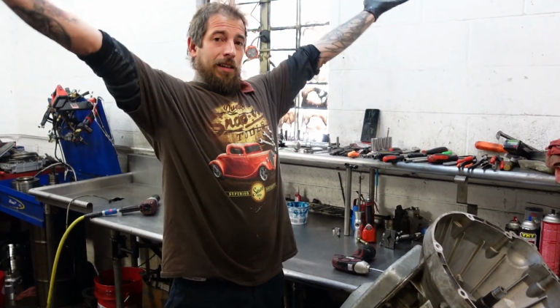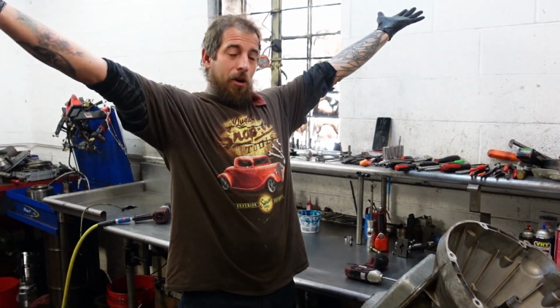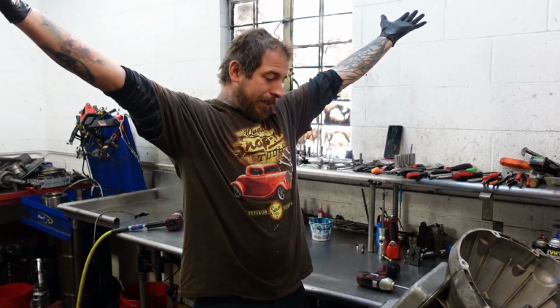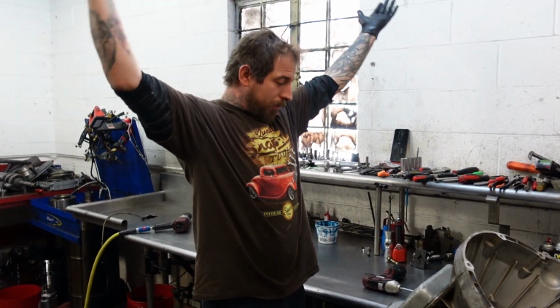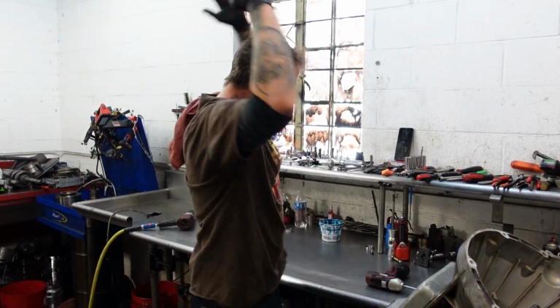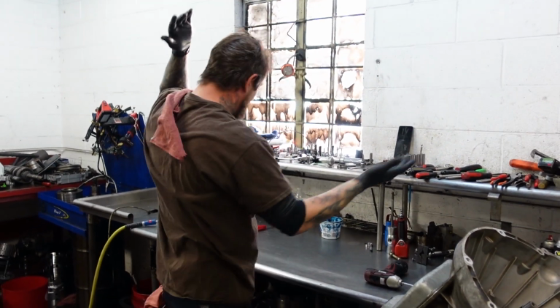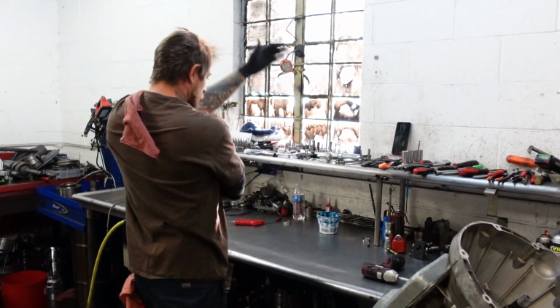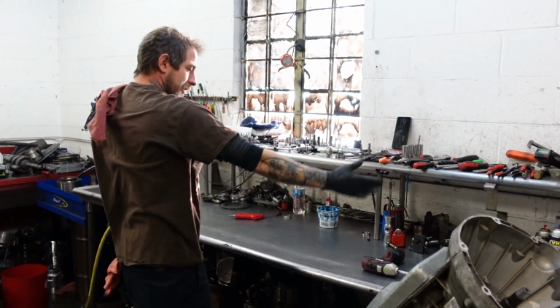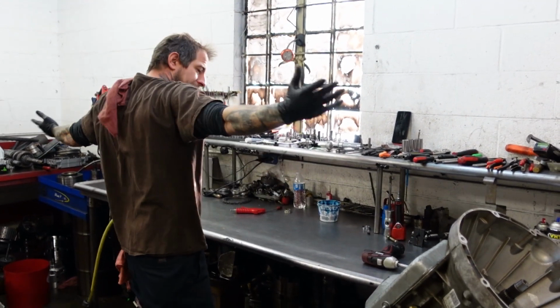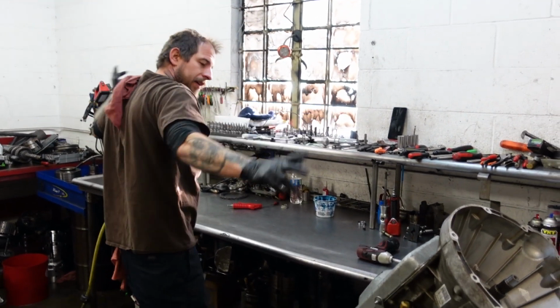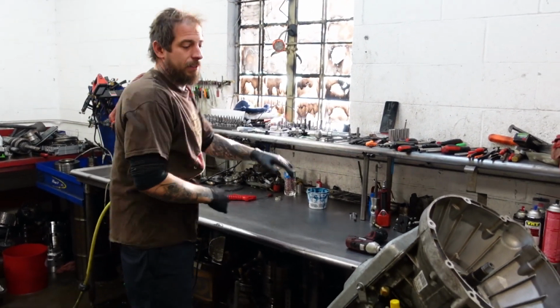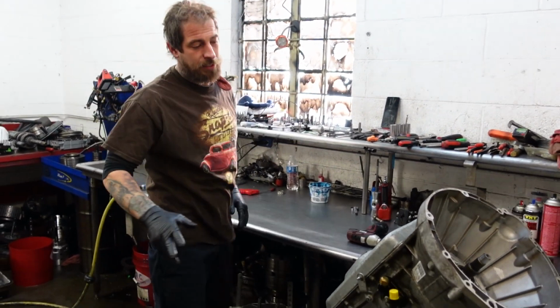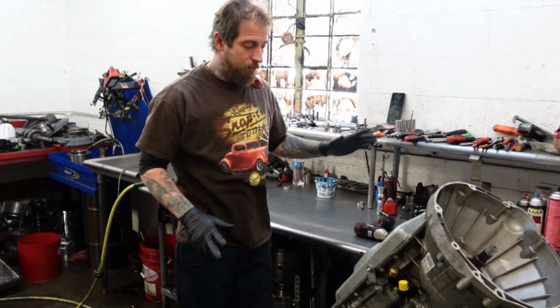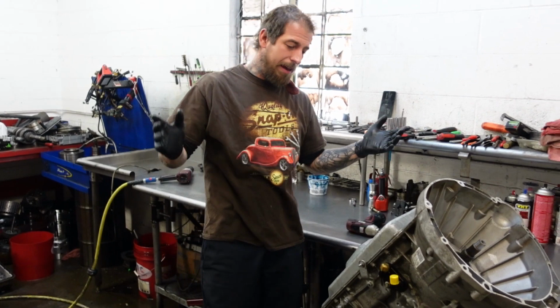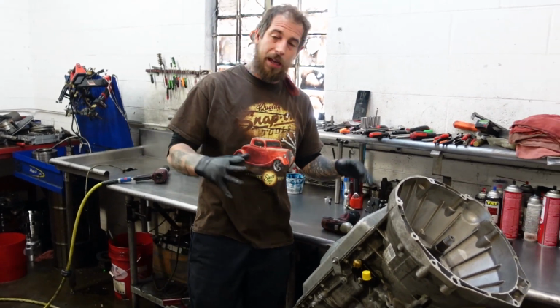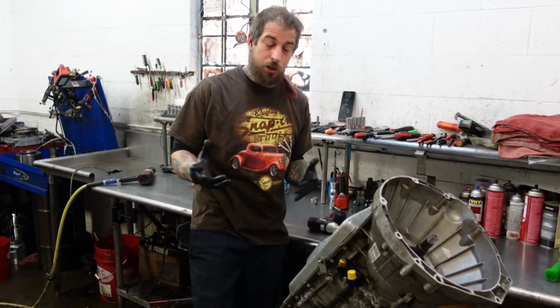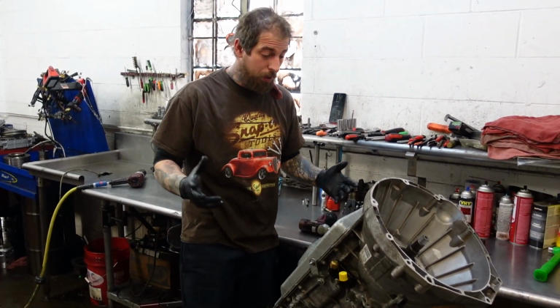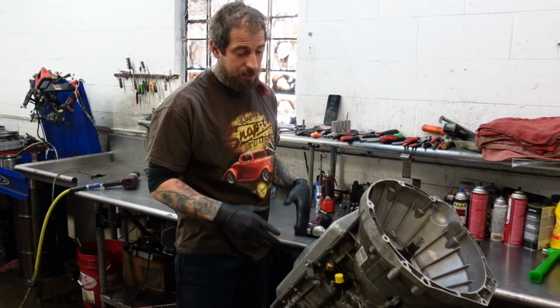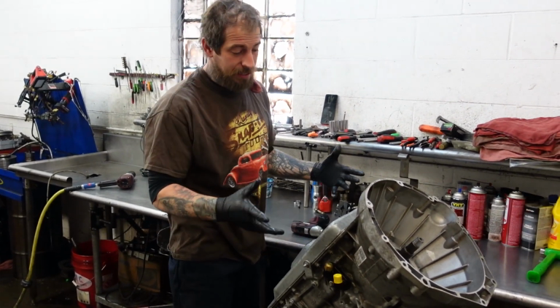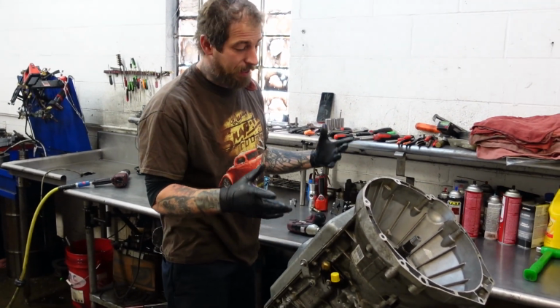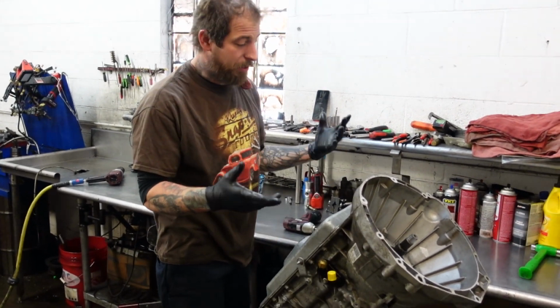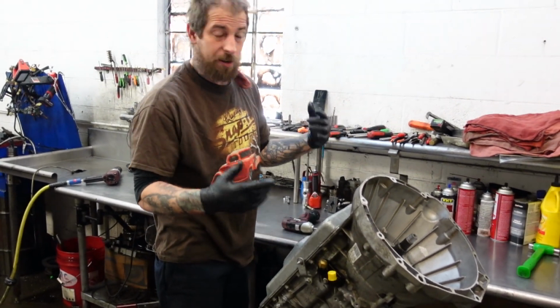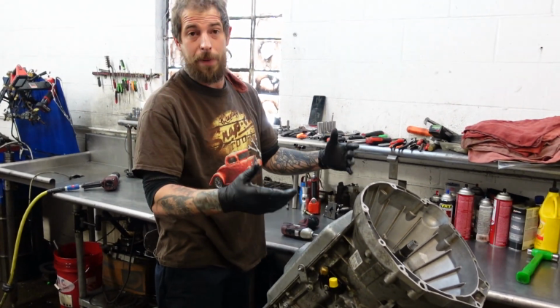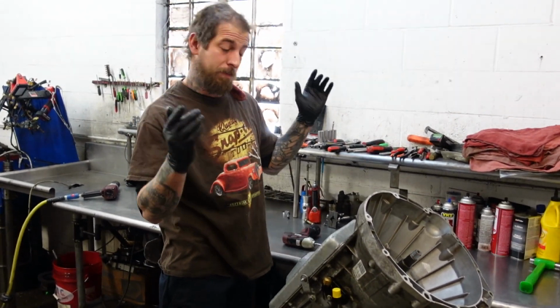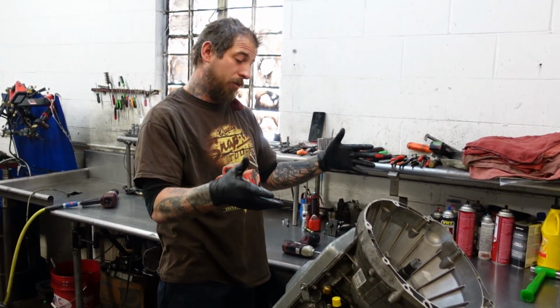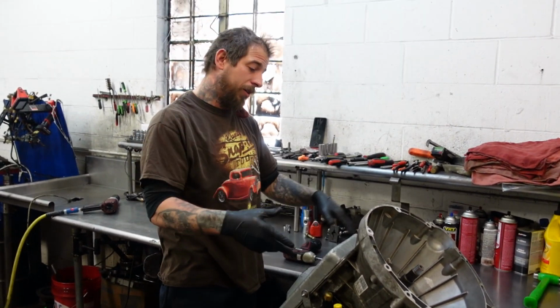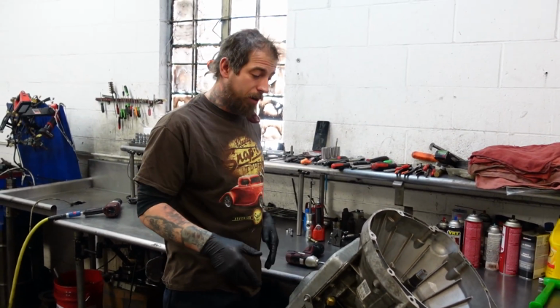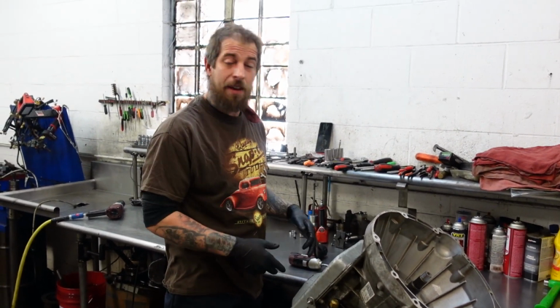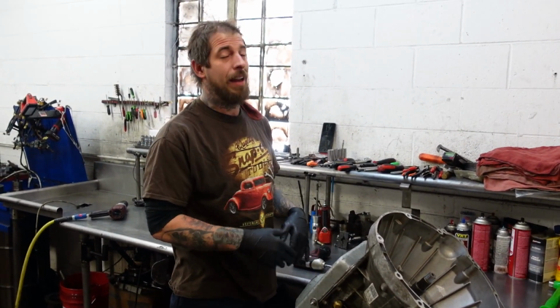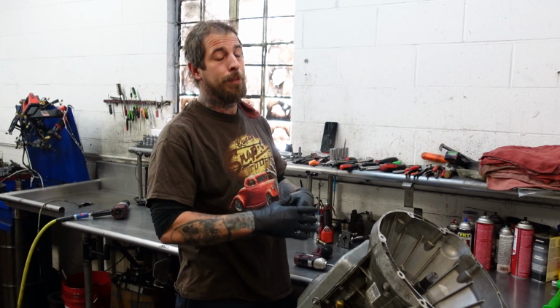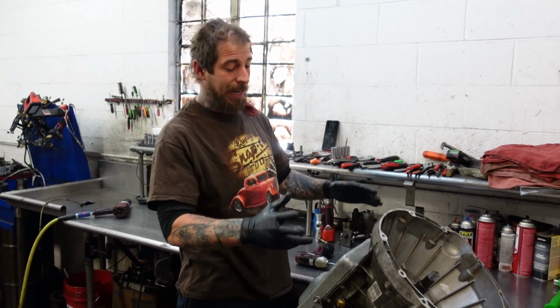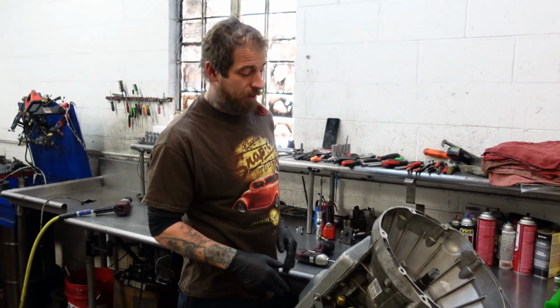We are back. We have made it to the bench yet again. Today we have kind of an unusual case. This isn't something that we do on a daily basis, but we're going to do it. We're going to have an absolute blast doing it.